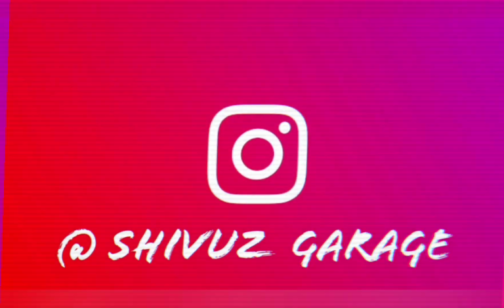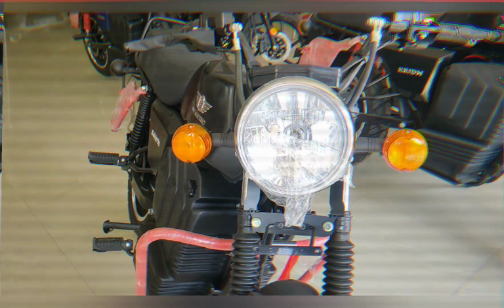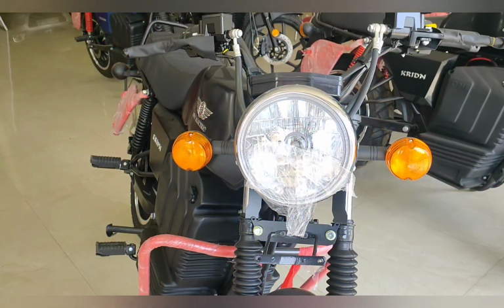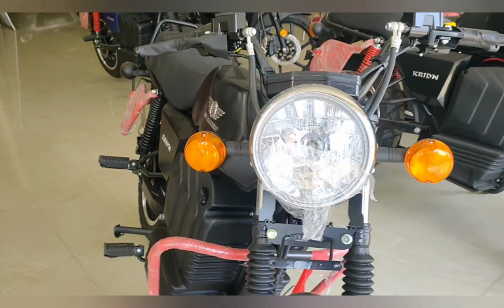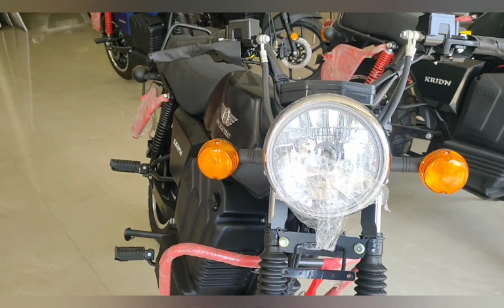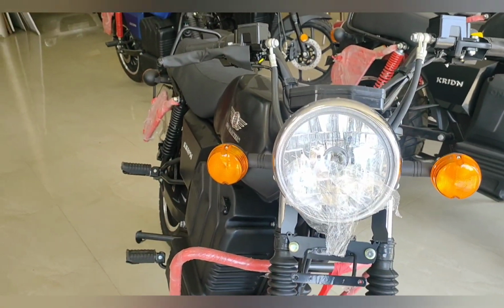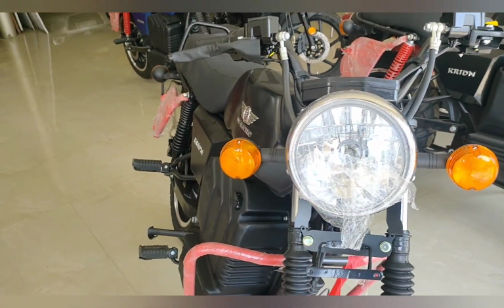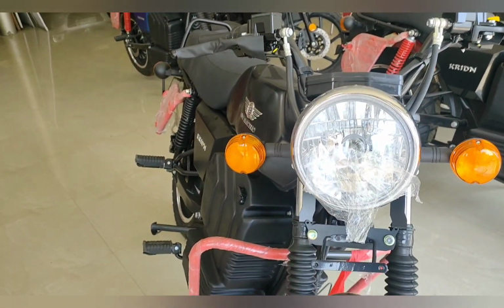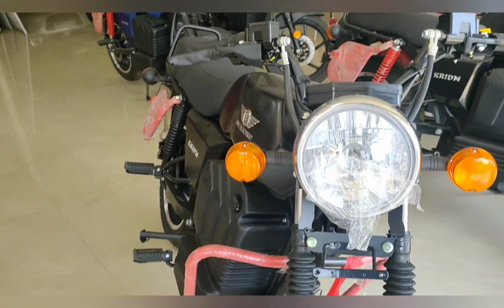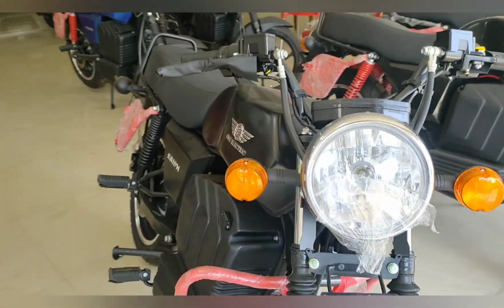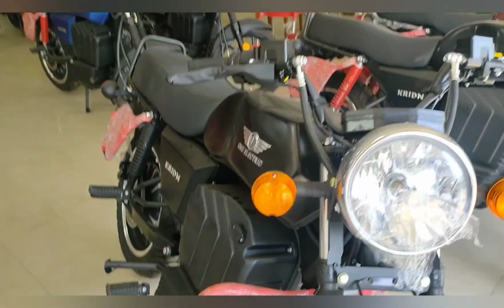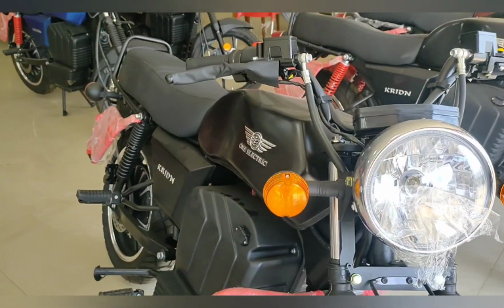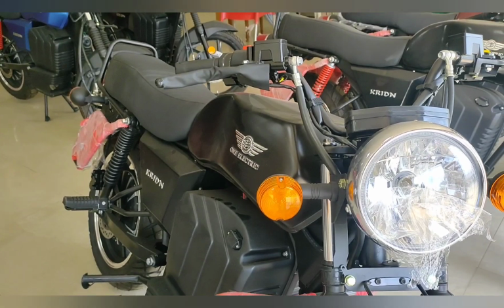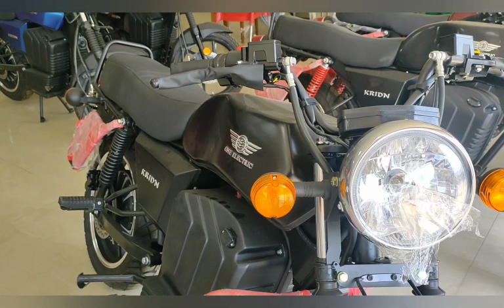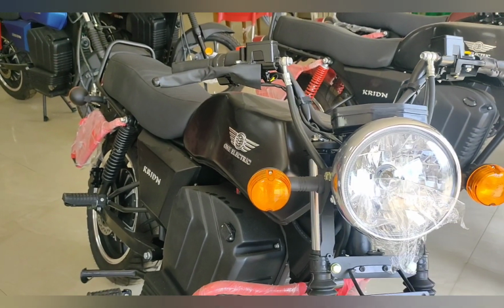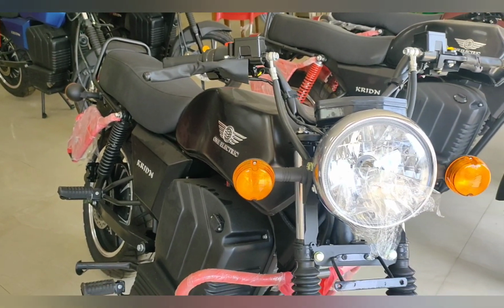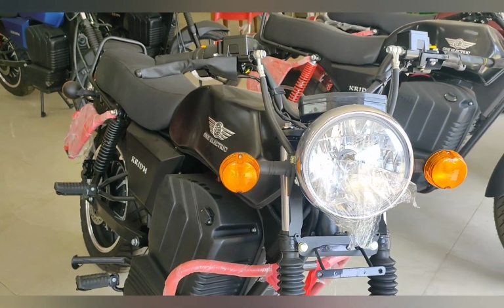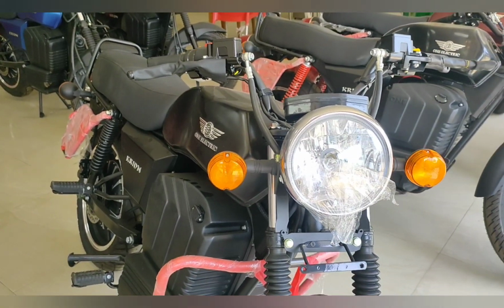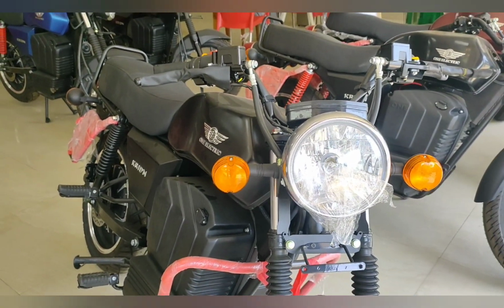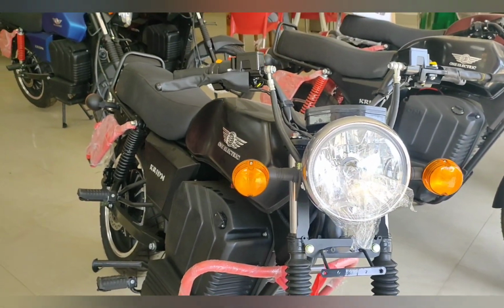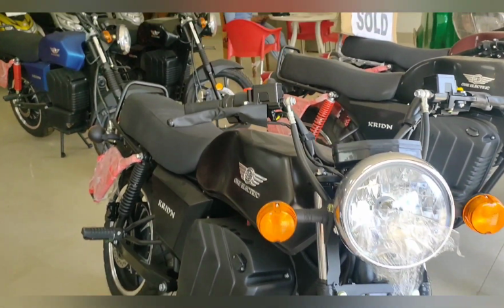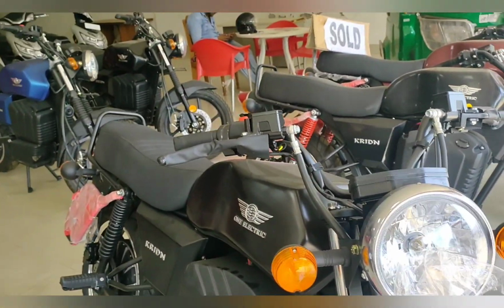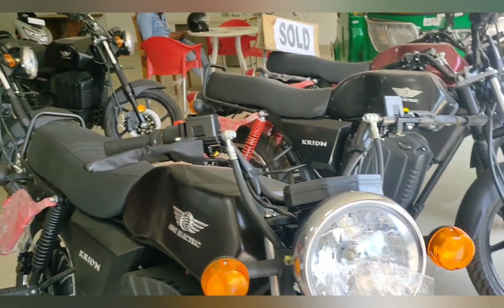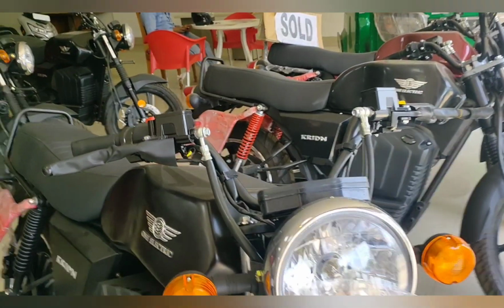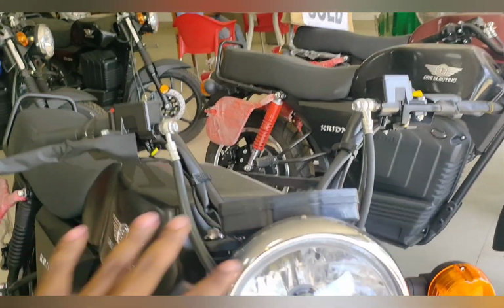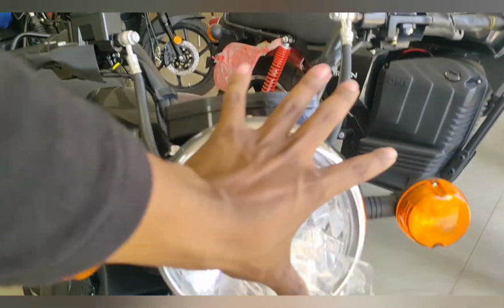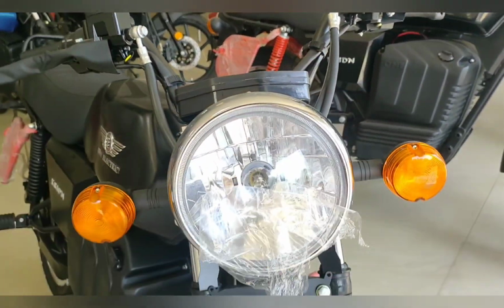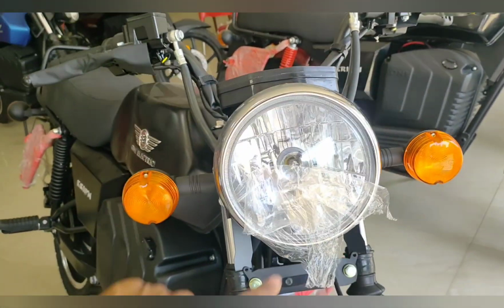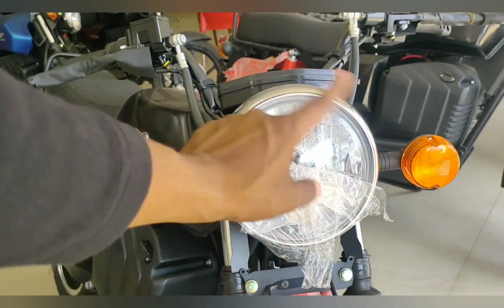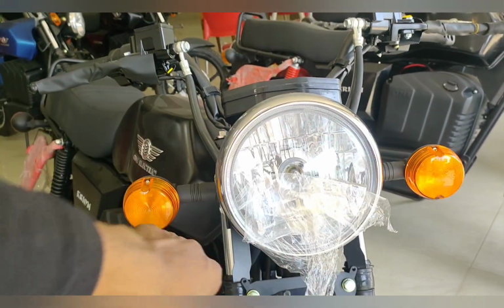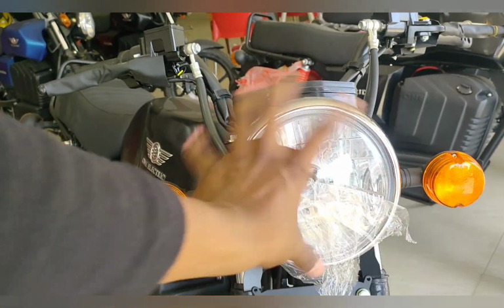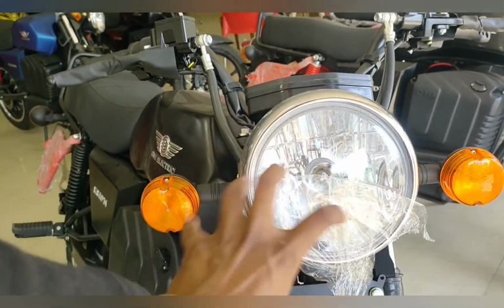Hello guys and welcome to Shivo's Garage. Today we will cover the all new One Electric Criden electric bike. Looking at it from the front, you will see a retro look and circular headlamp.